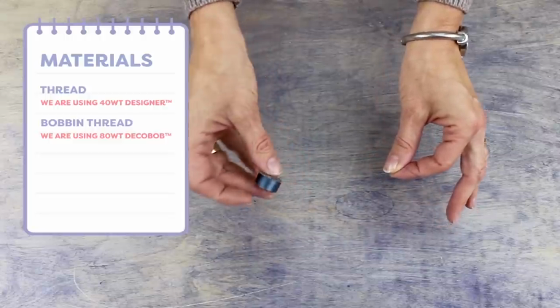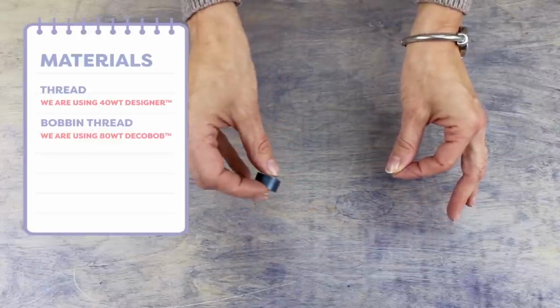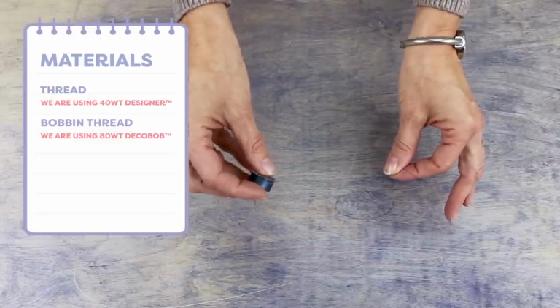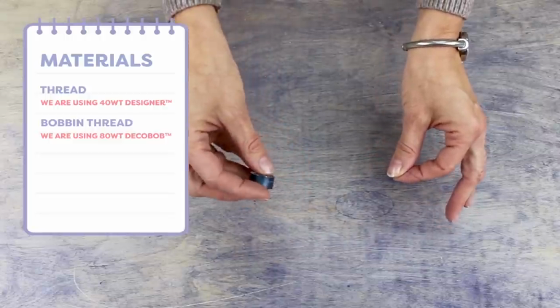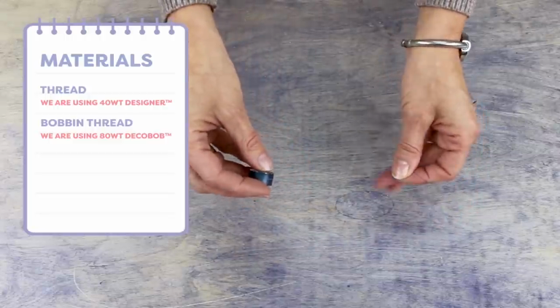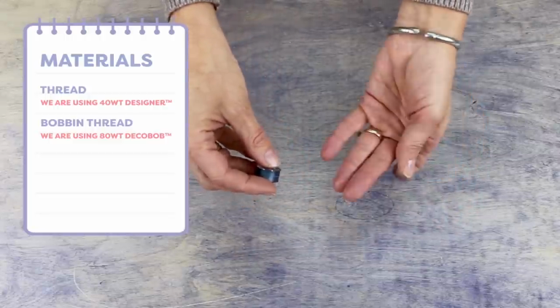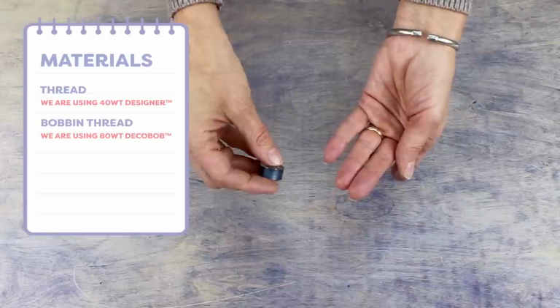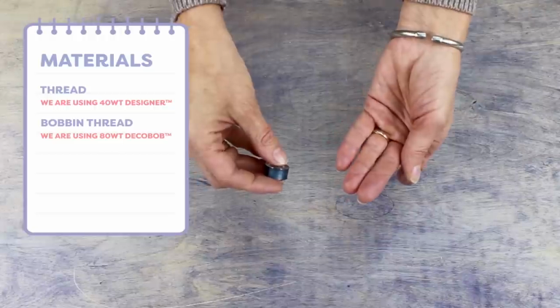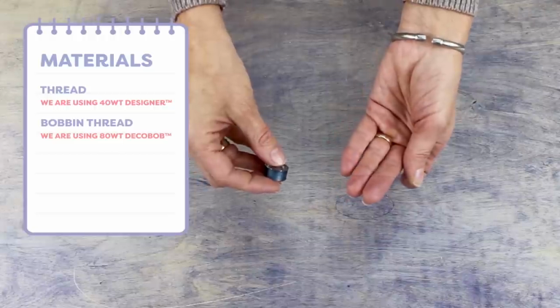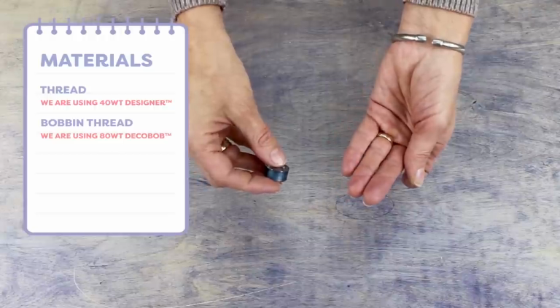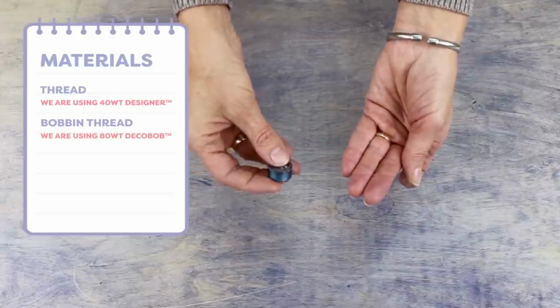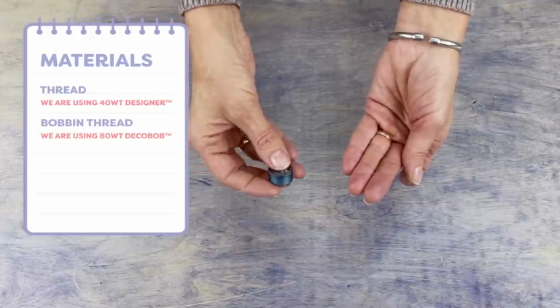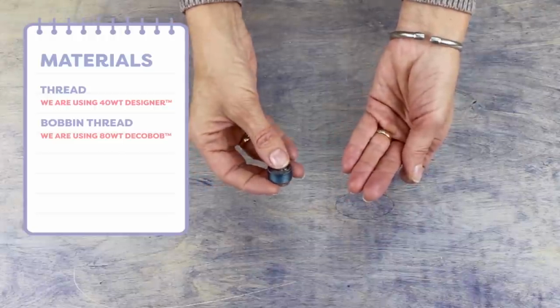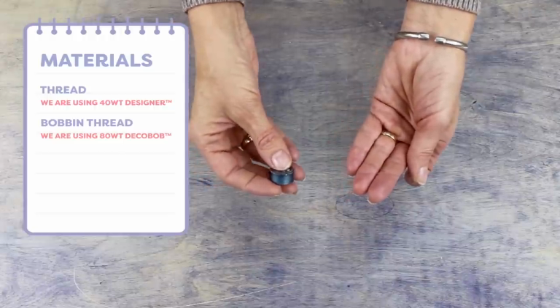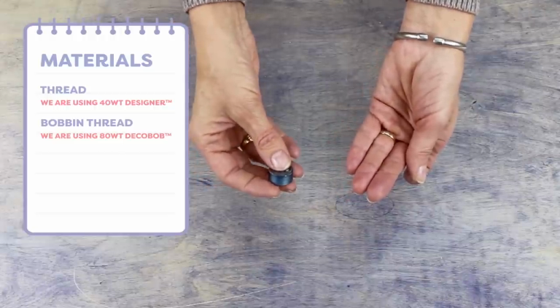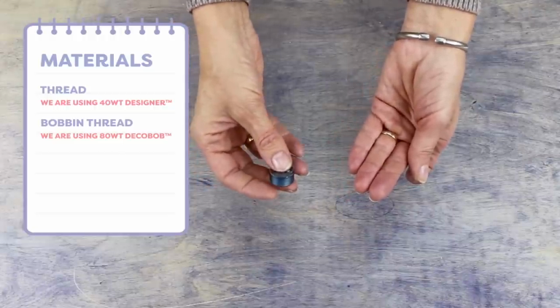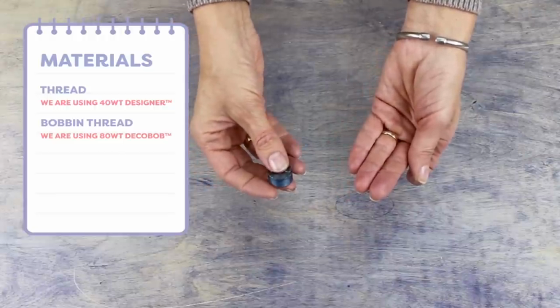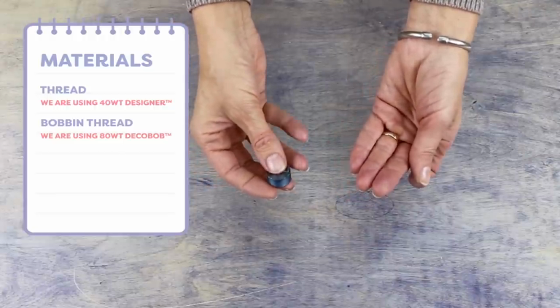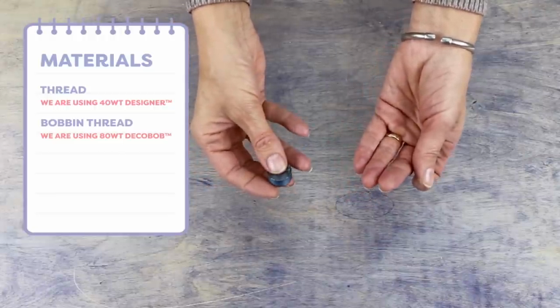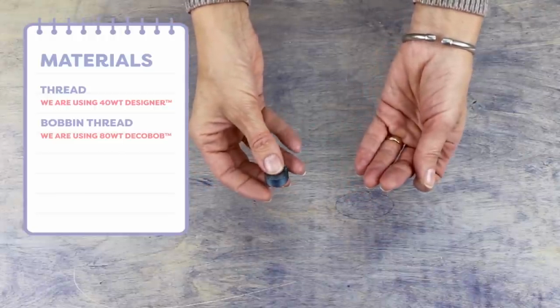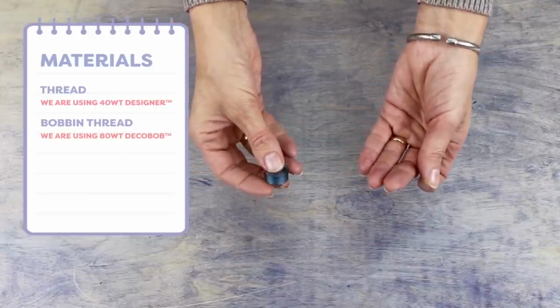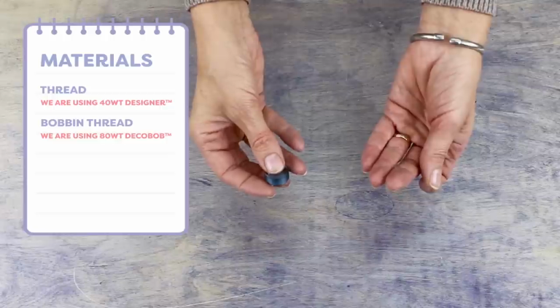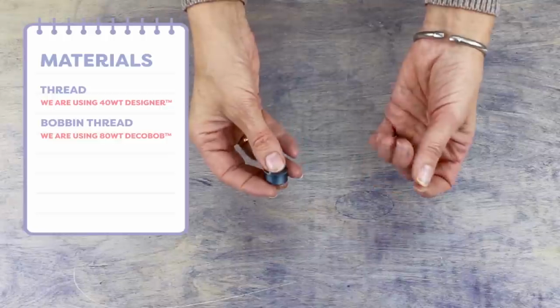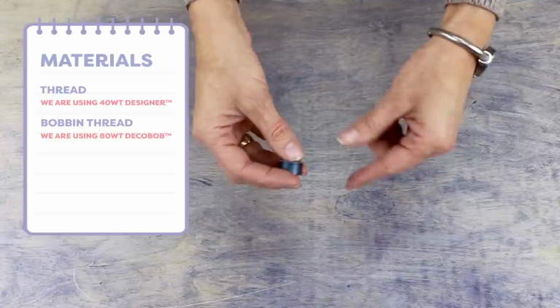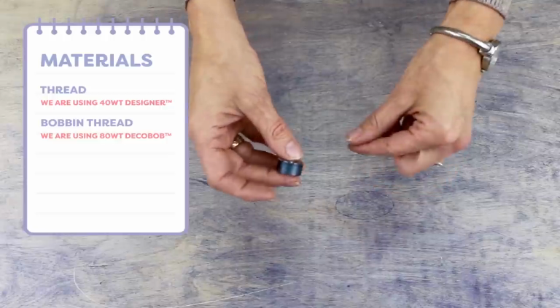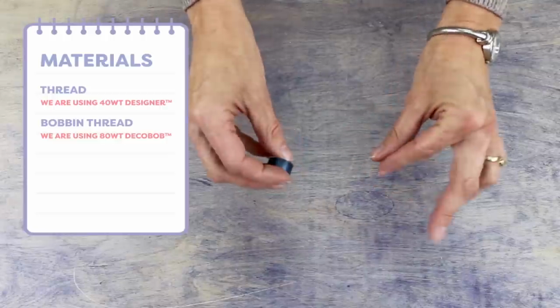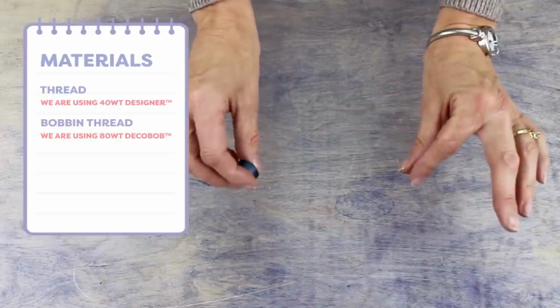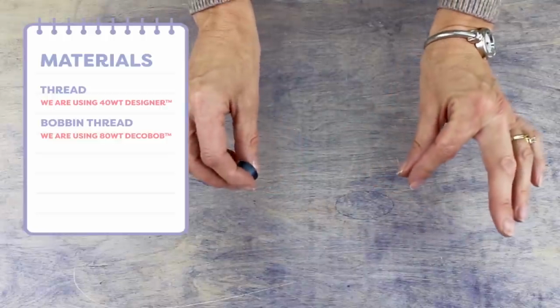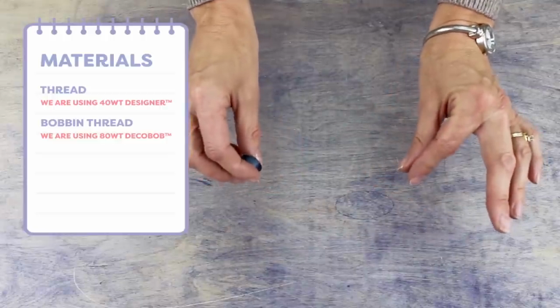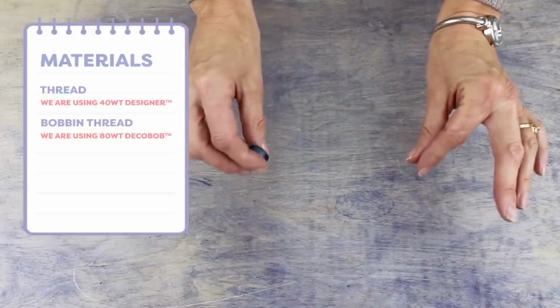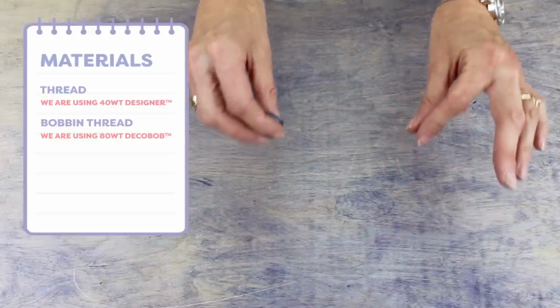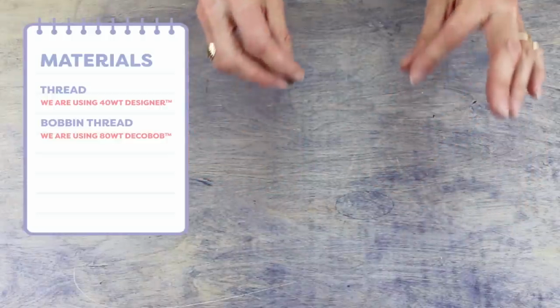Since it's such a fine thread, it will keep the fabric around your patch softer, and since we'll be going over the area several times, you won't need to worry about it breaking from wear and tear.